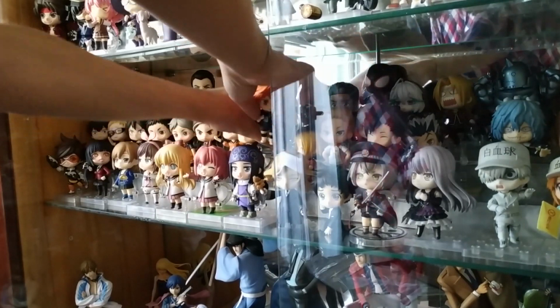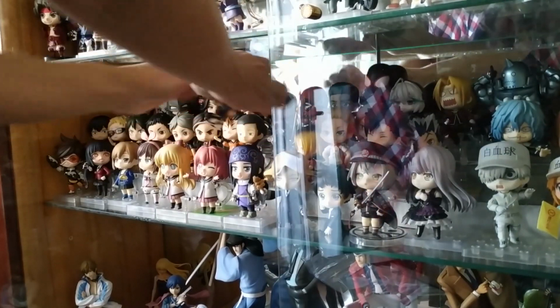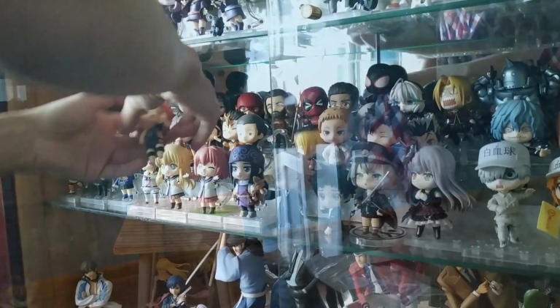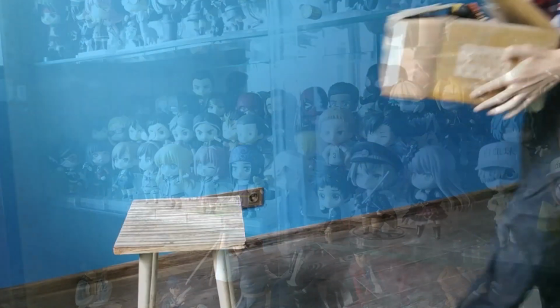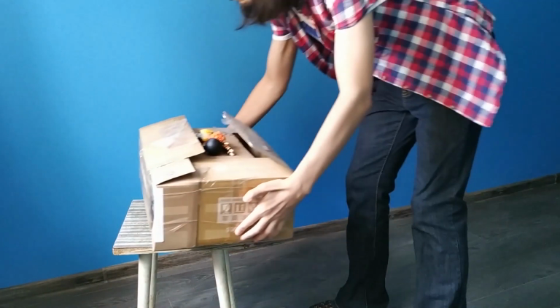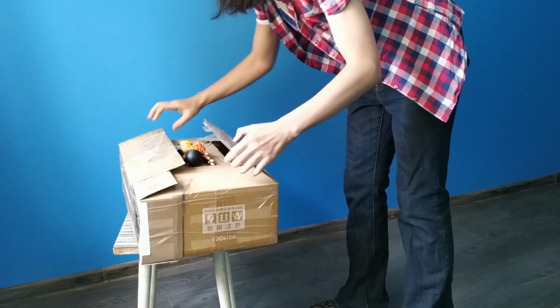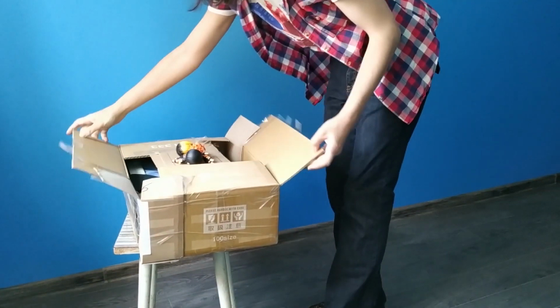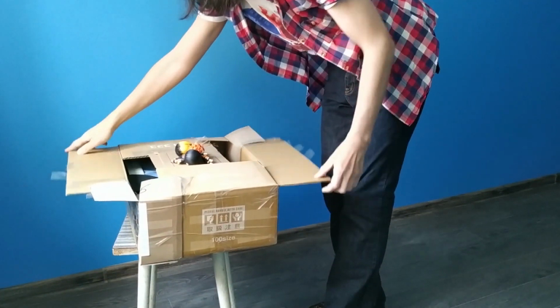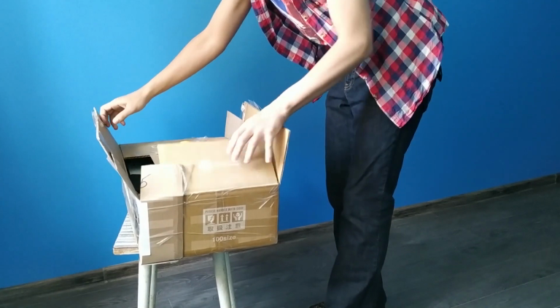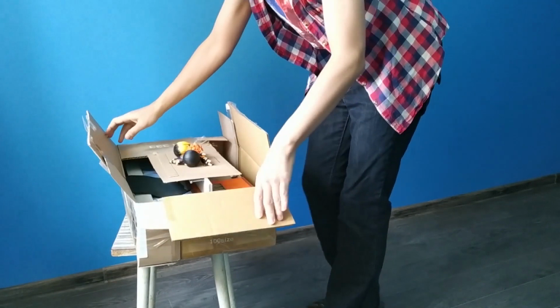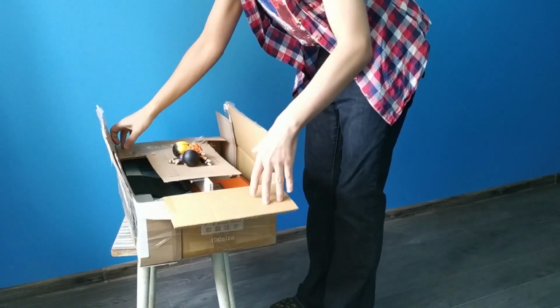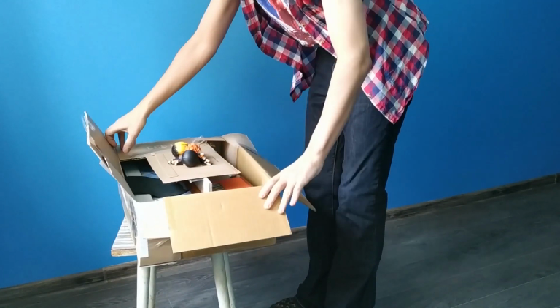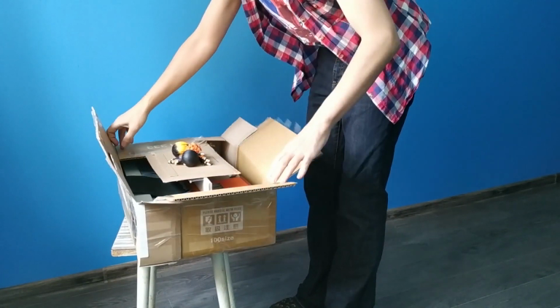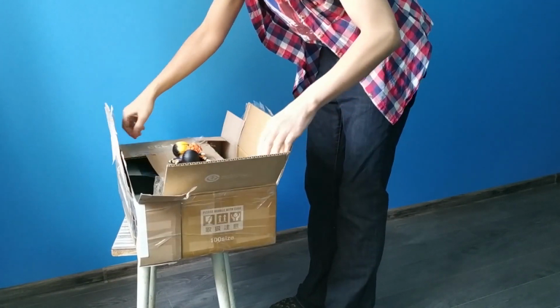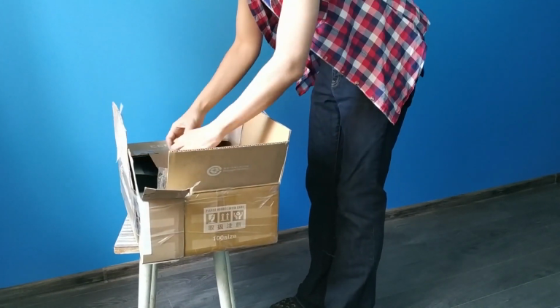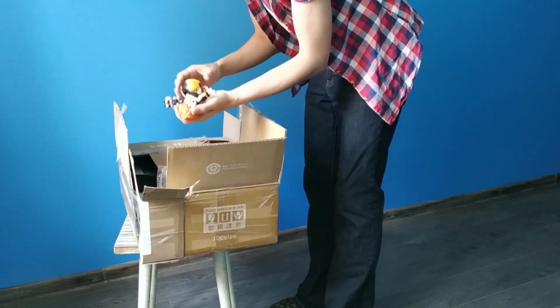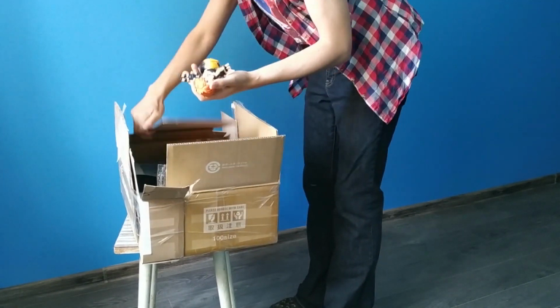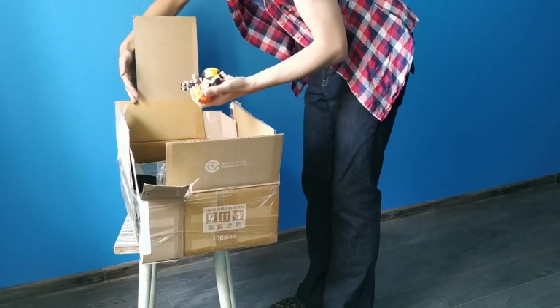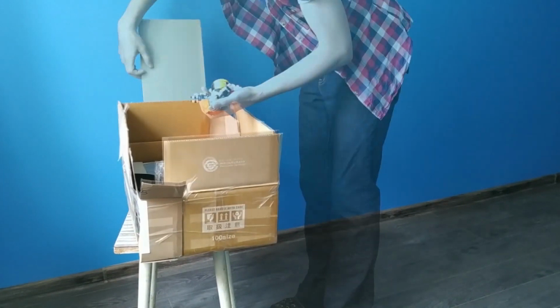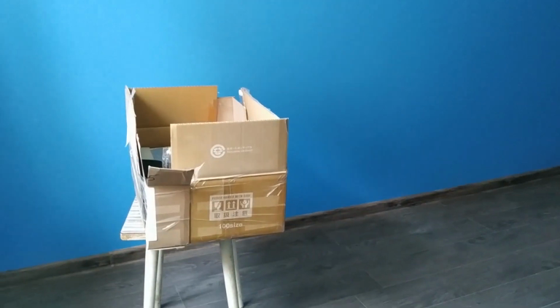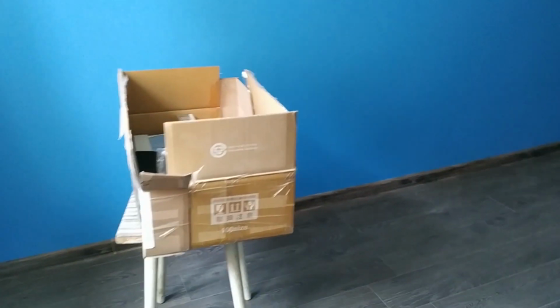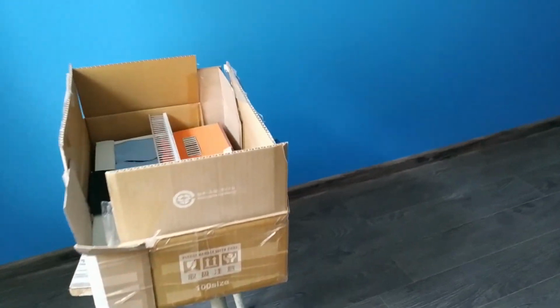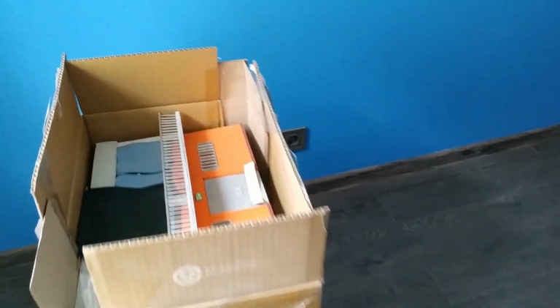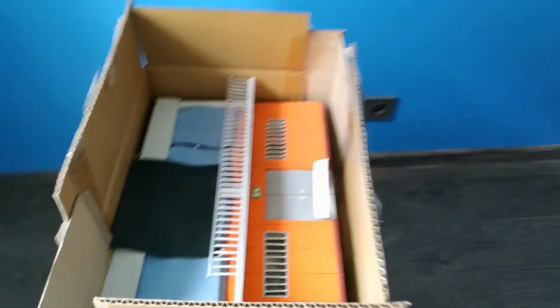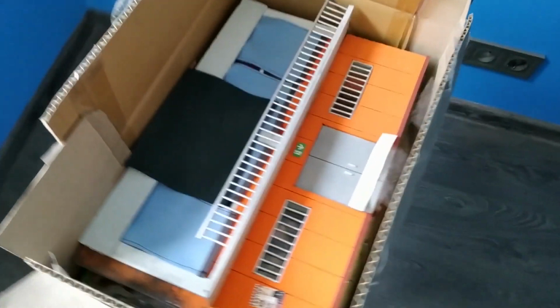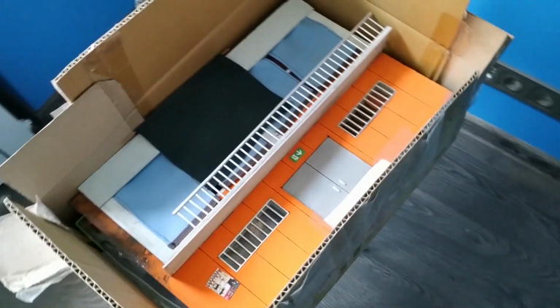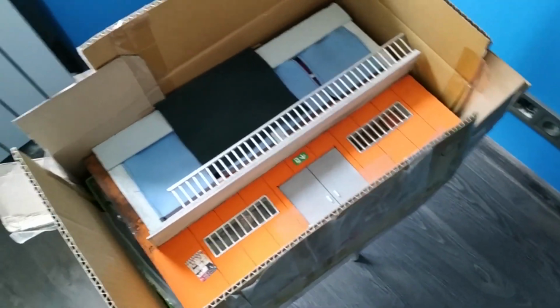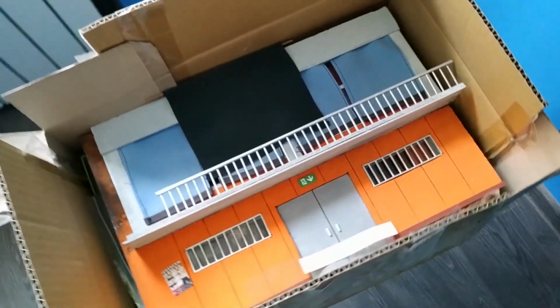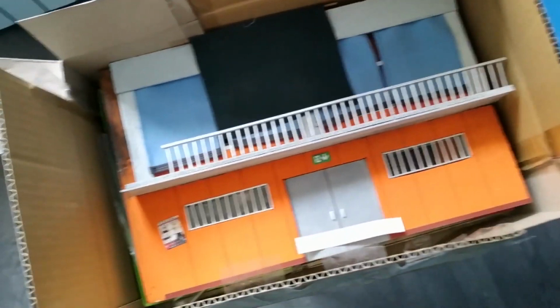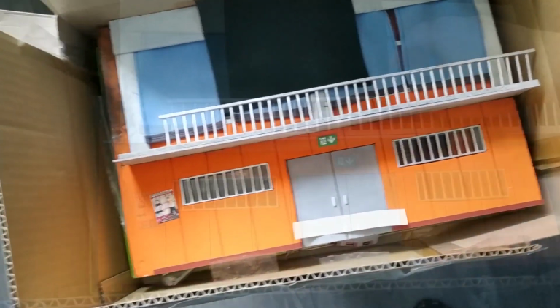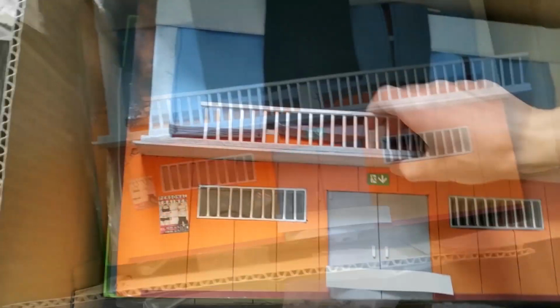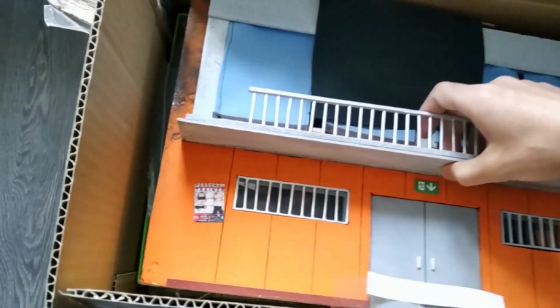I spent the last three weeks doing nothing creative — I was resting and taking my time. But getting back to toy photography wasn't easy. I can't go out, and all the ideas that I had before these three weeks were meant for the outdoors.